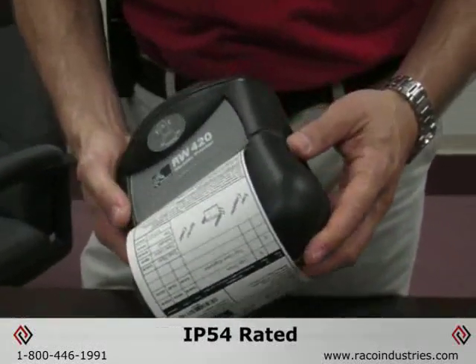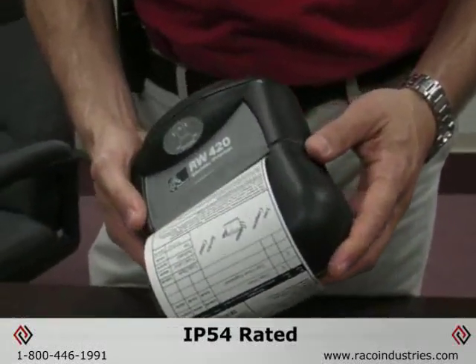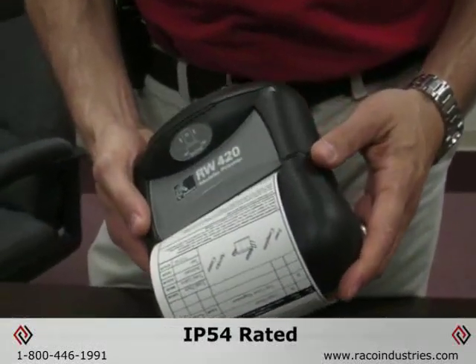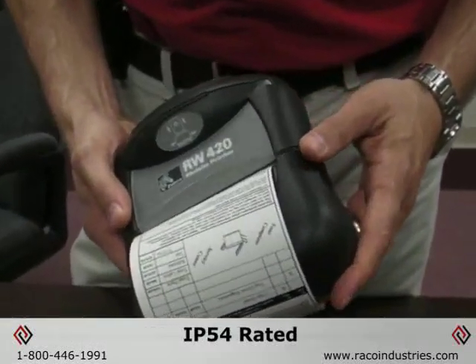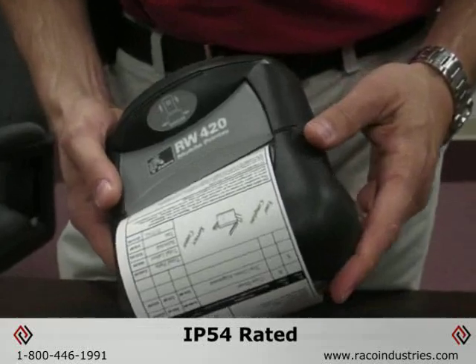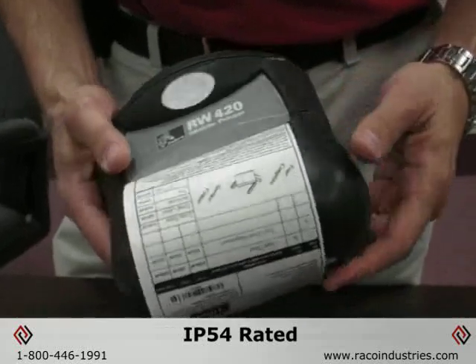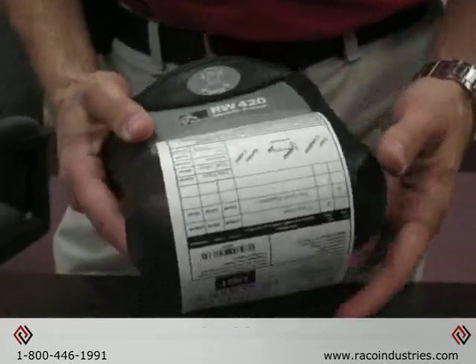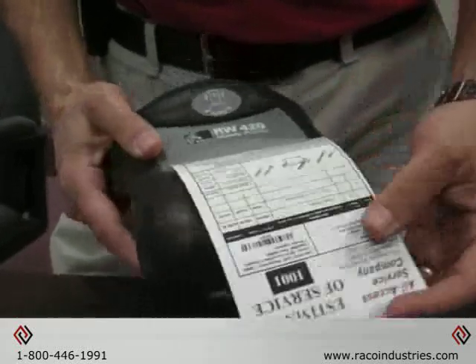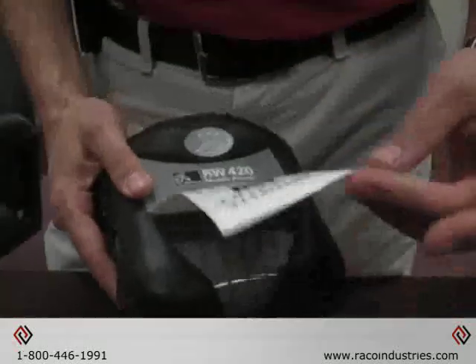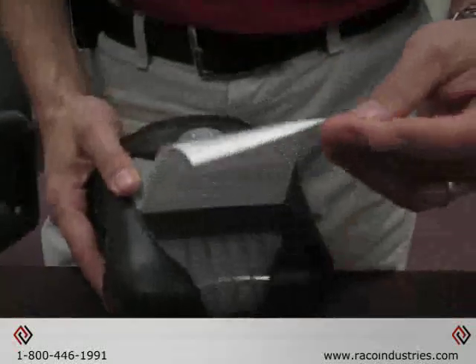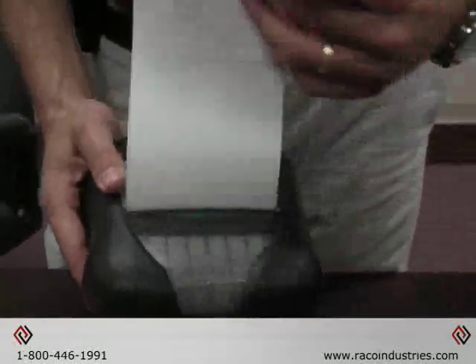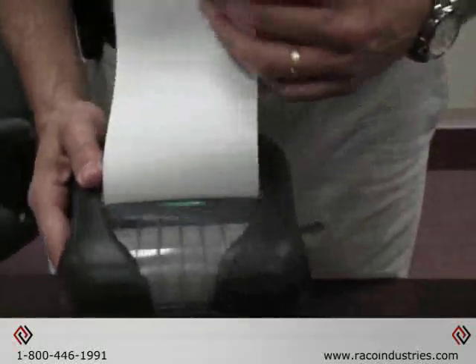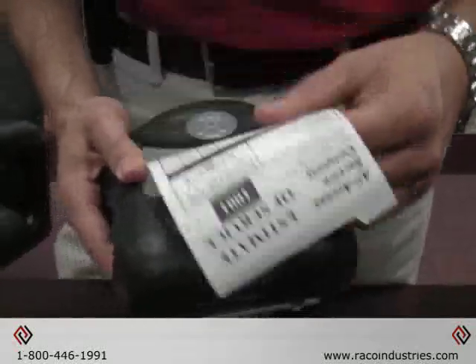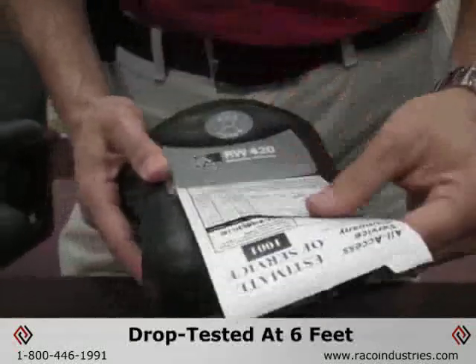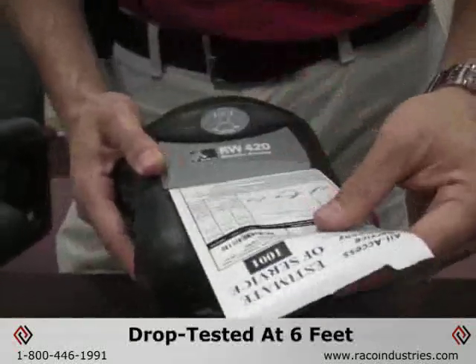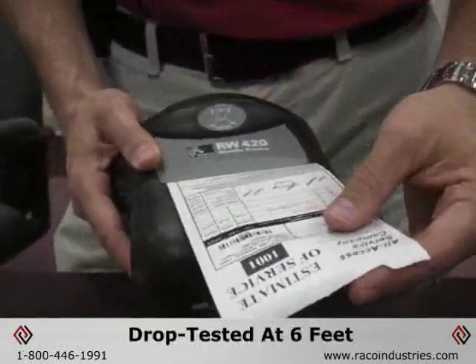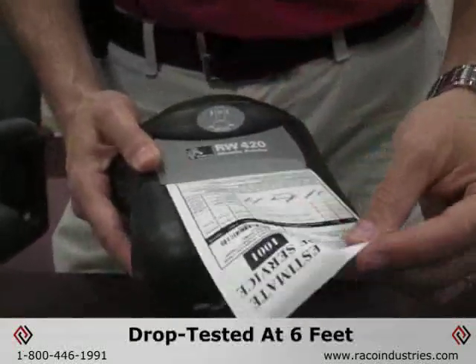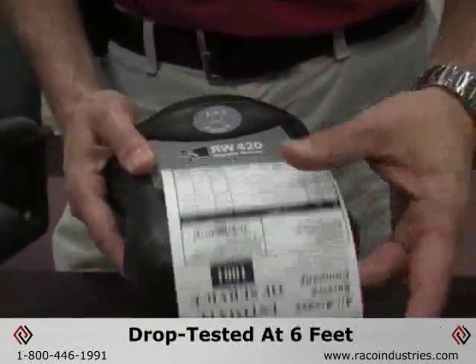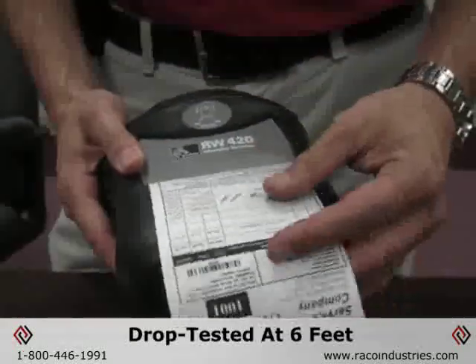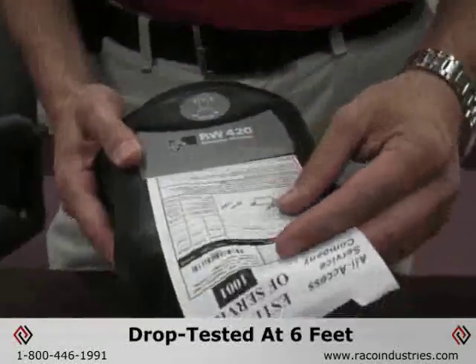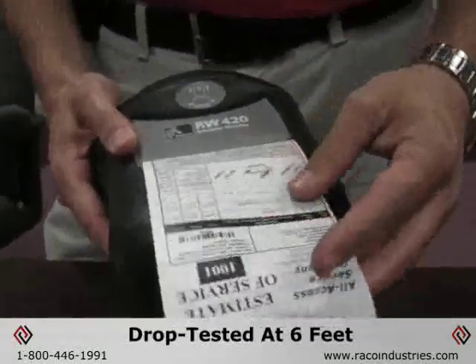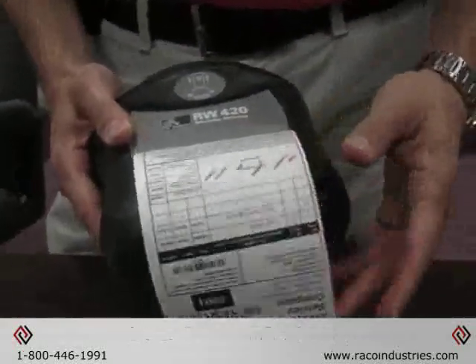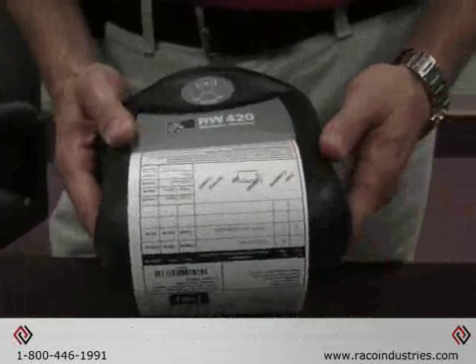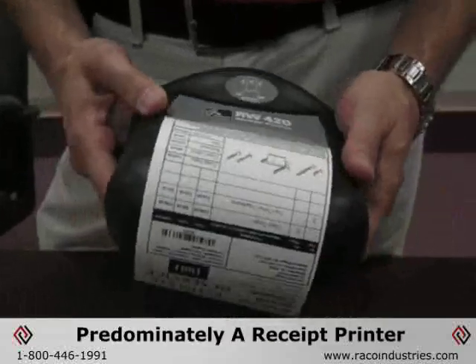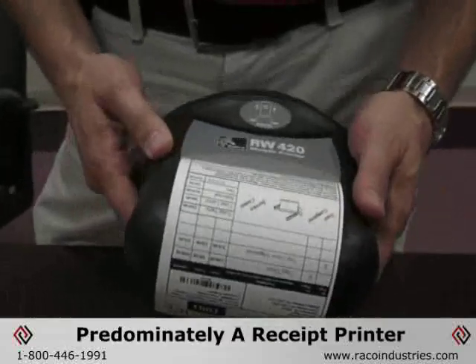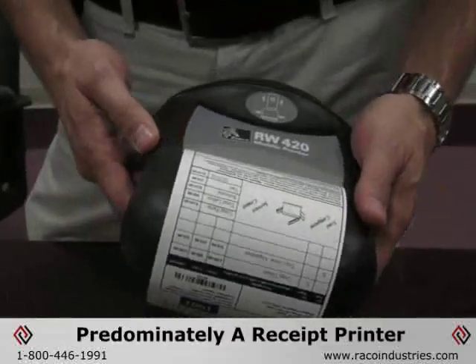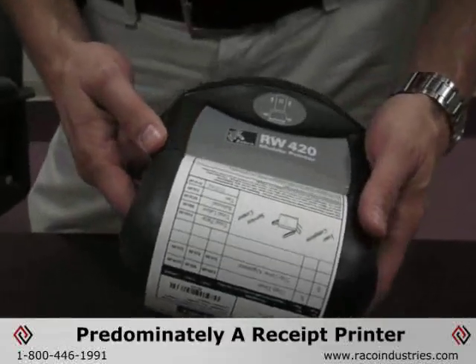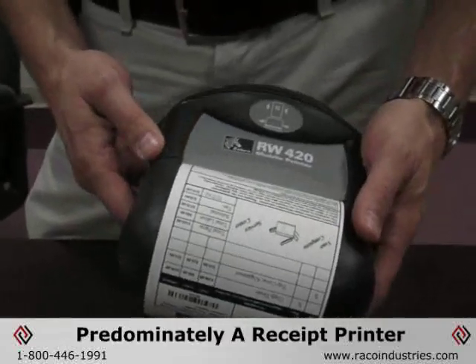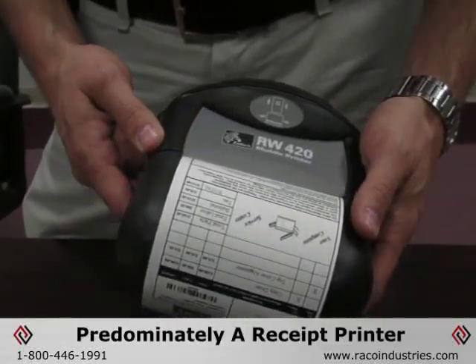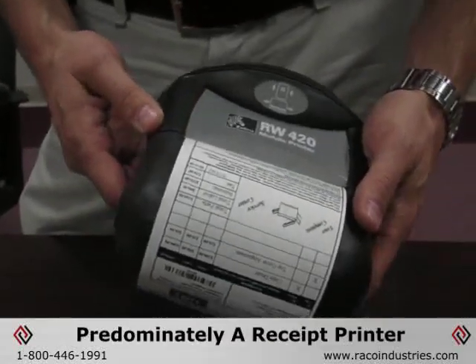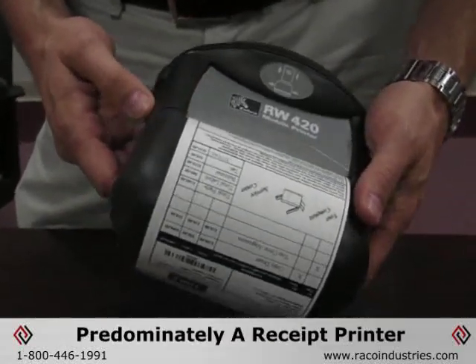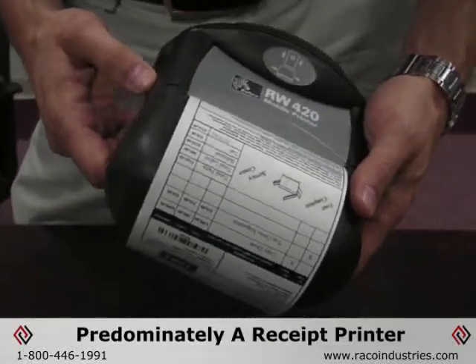It has an IP54 rating for moisture and dust resistance. It has been drop tested at 6 feet, and is ideal for printing receipts. So this is predominantly a receipt printer.